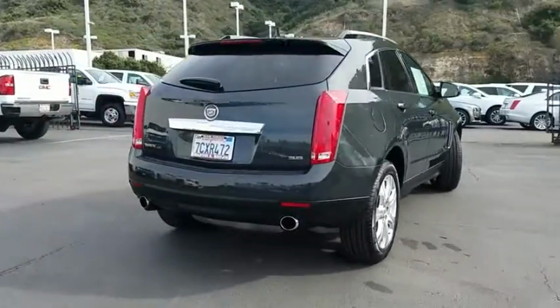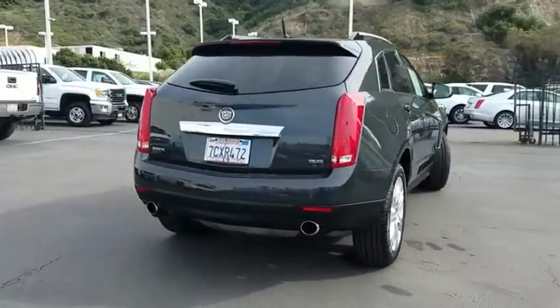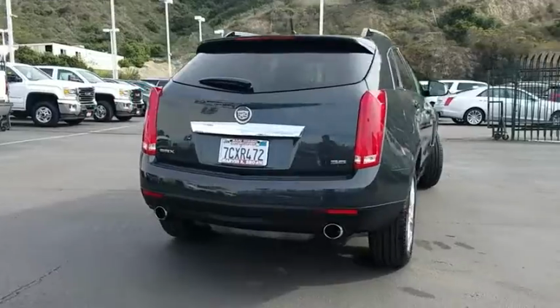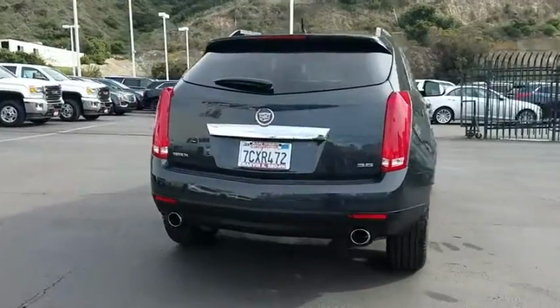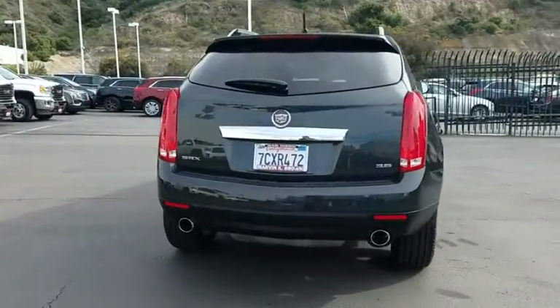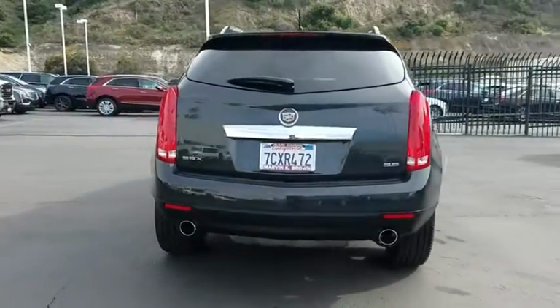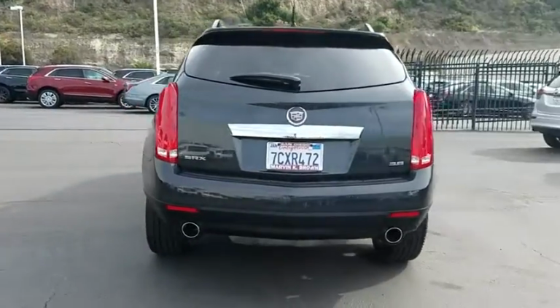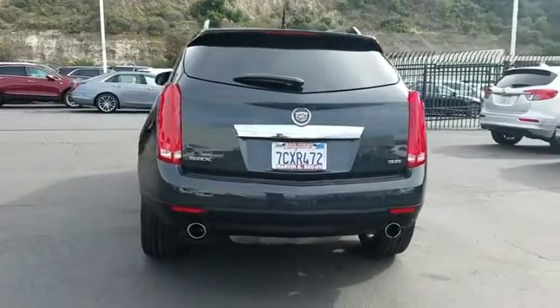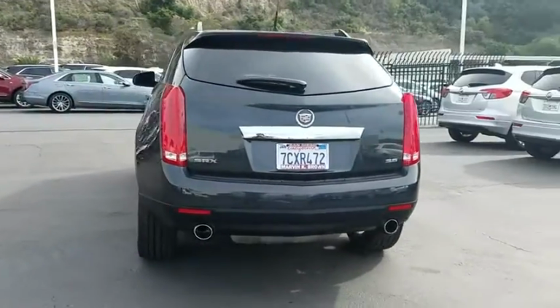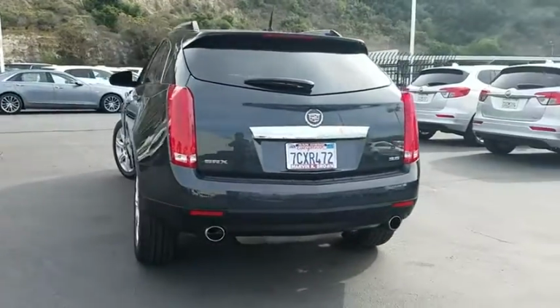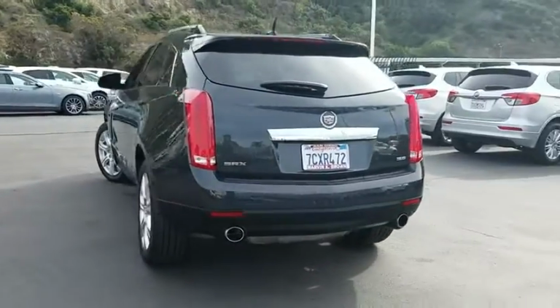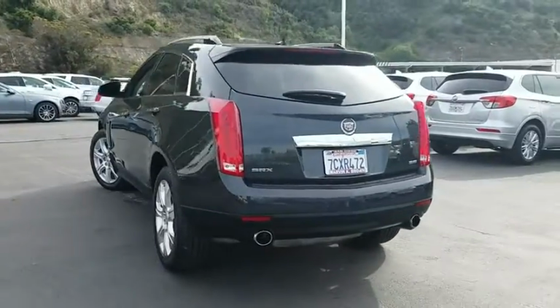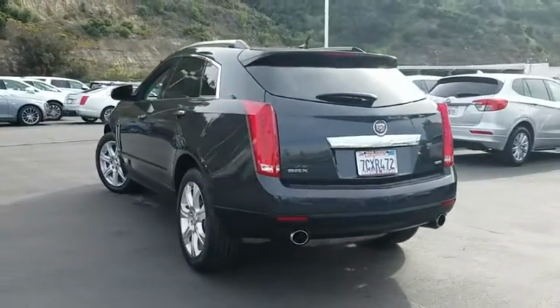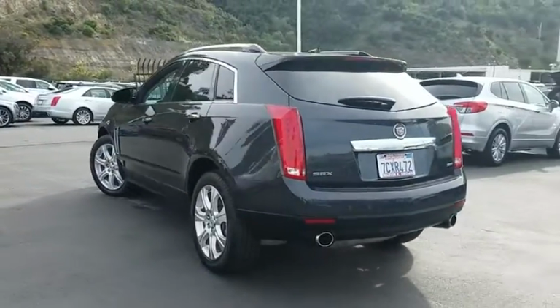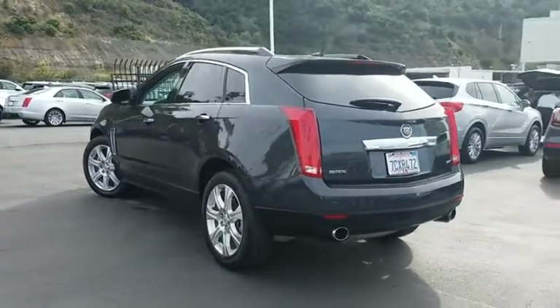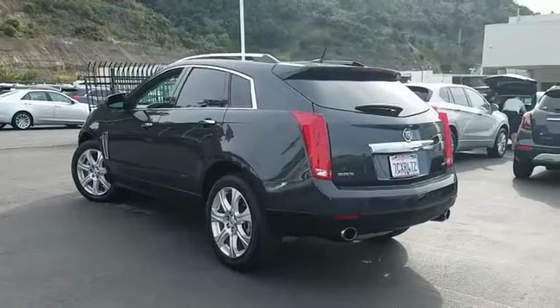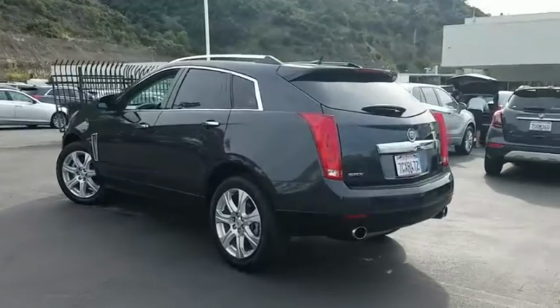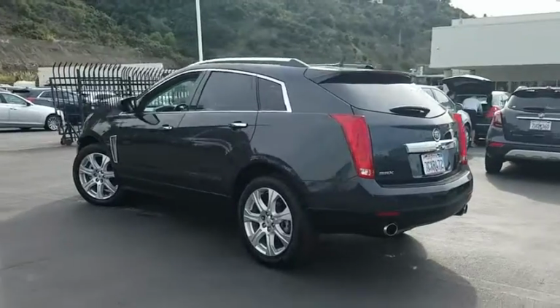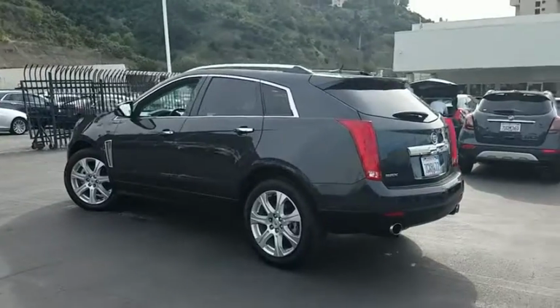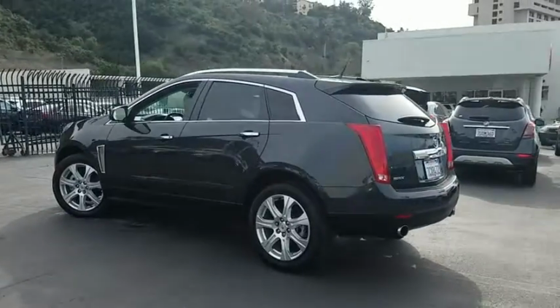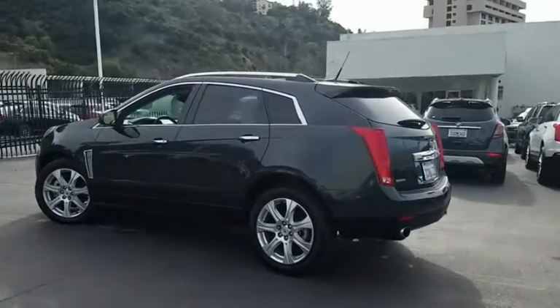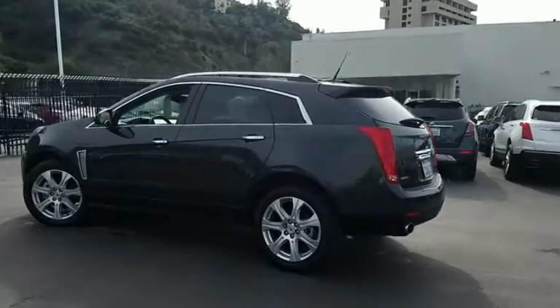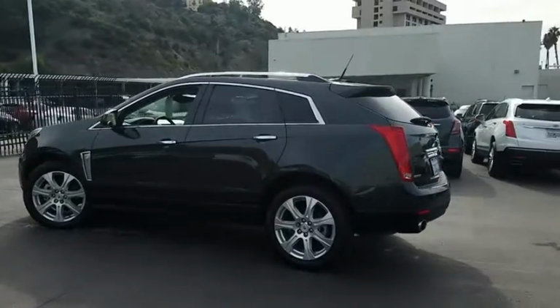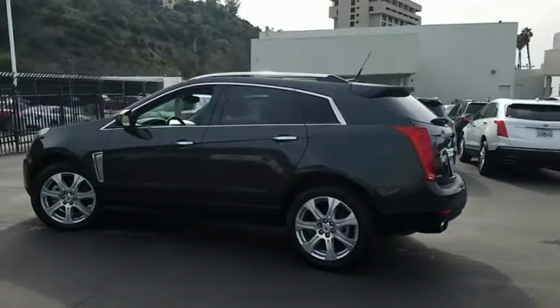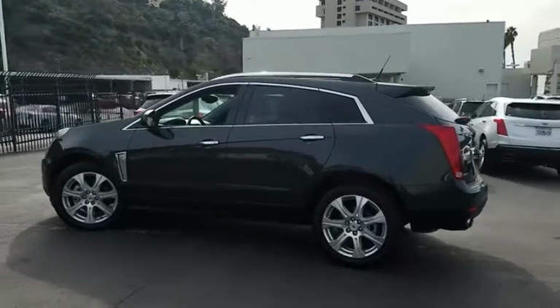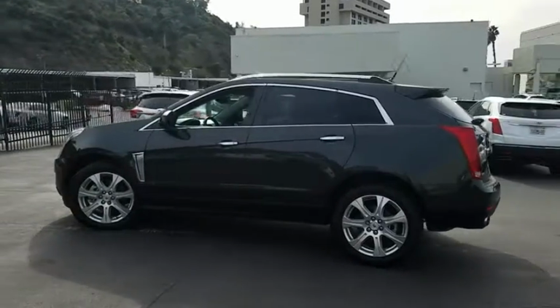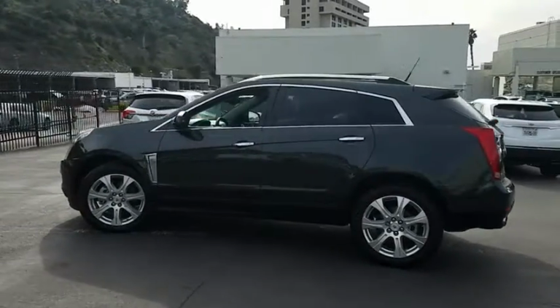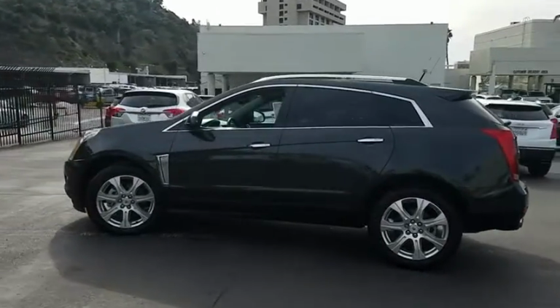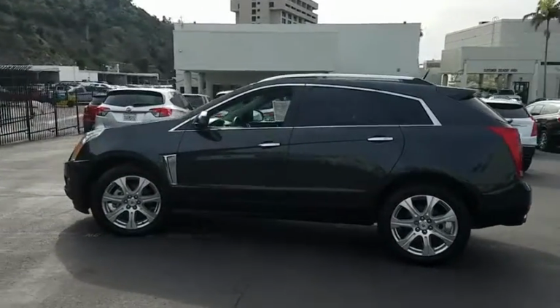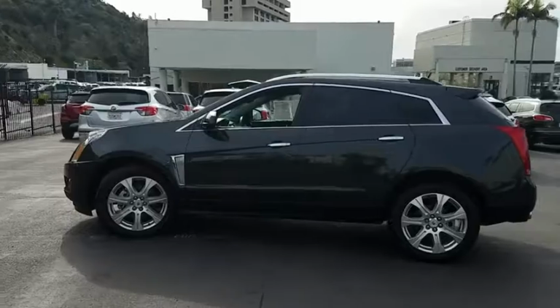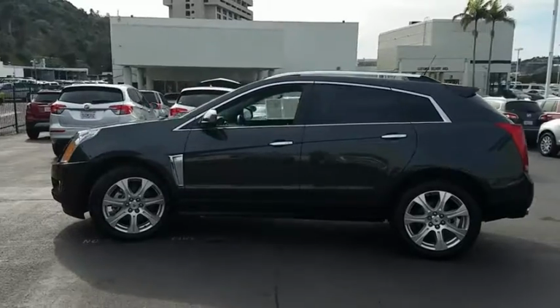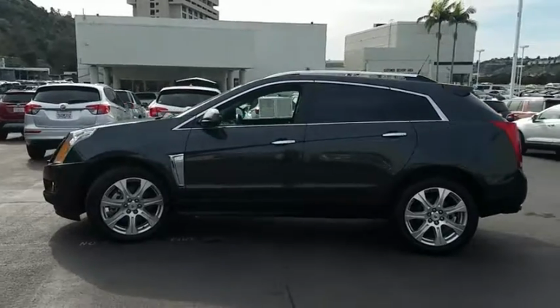Luxury lovers will delight in the new stylish, handcrafted cabin. And for technology lovers, the list of high-tech features is too long to list. This vehicle has less than 40,000 miles.